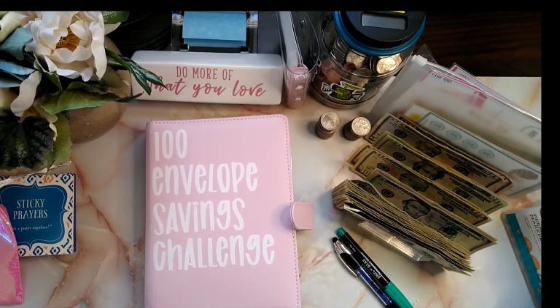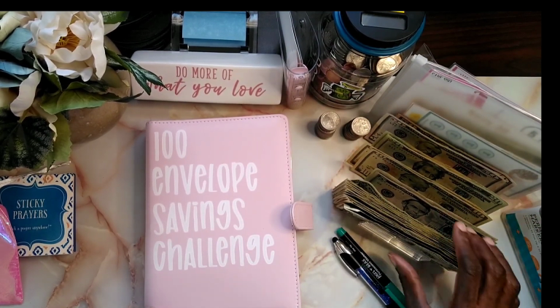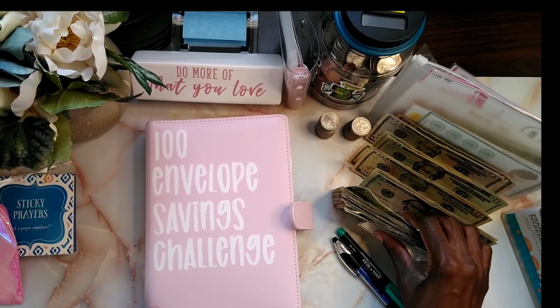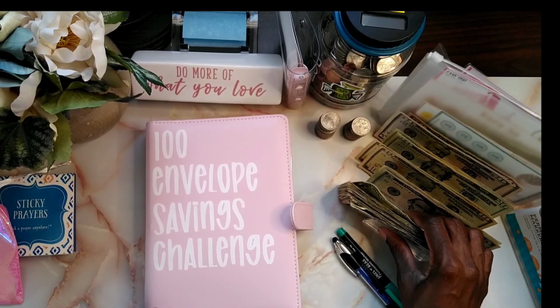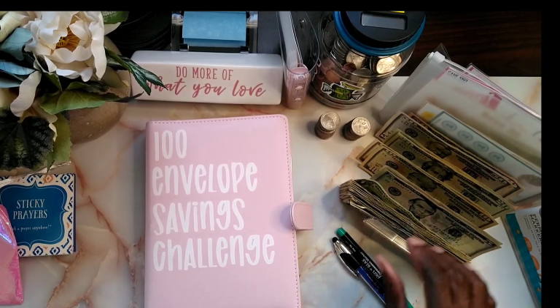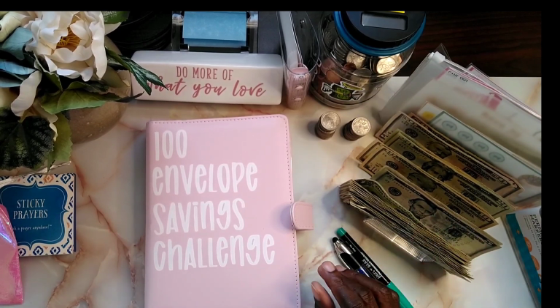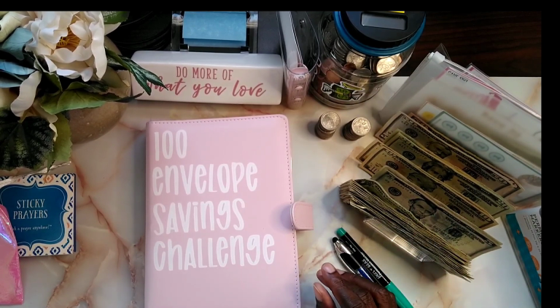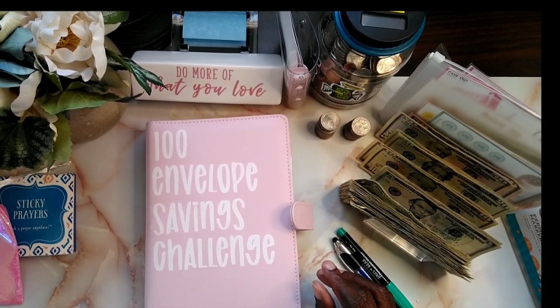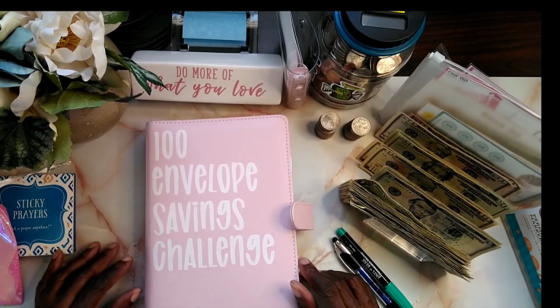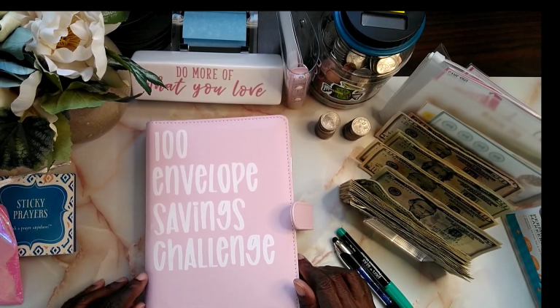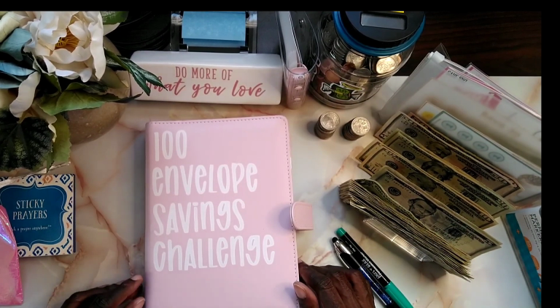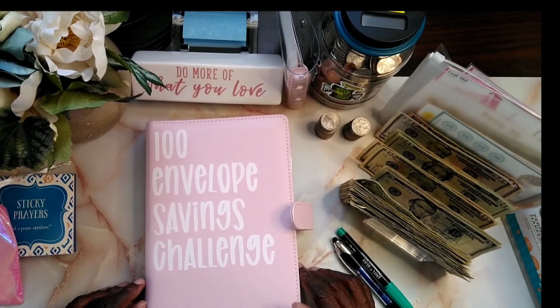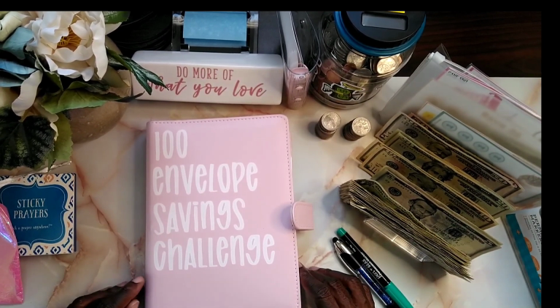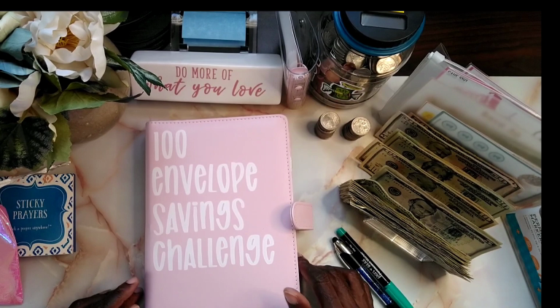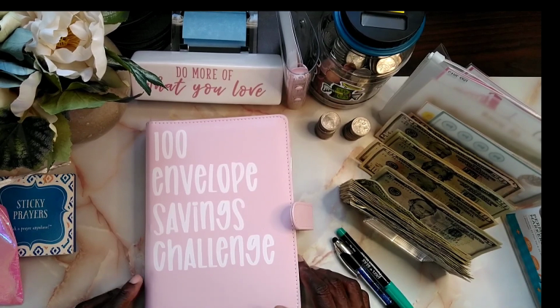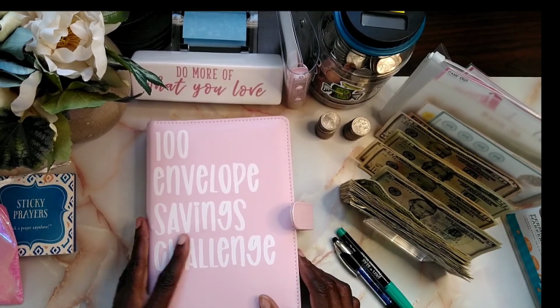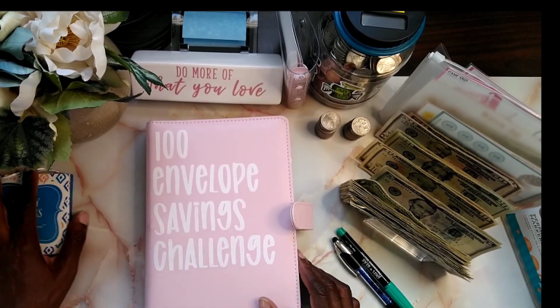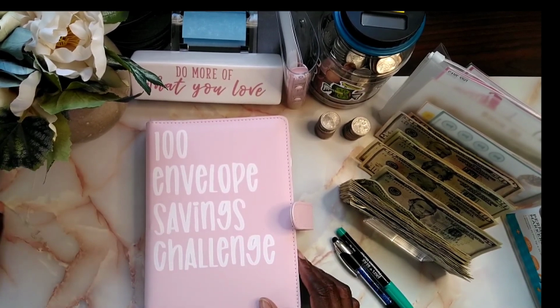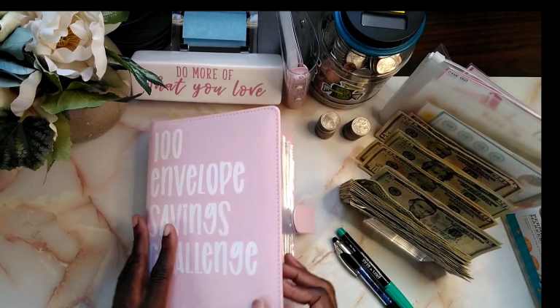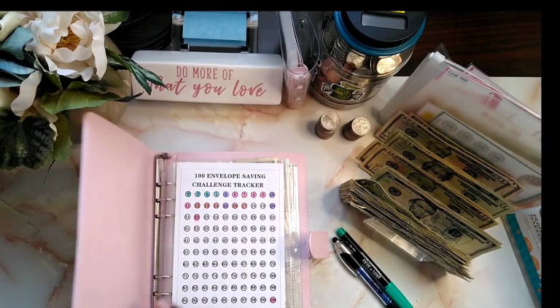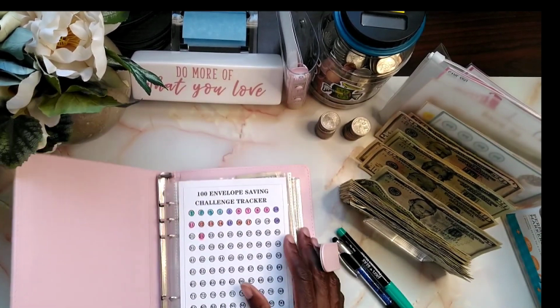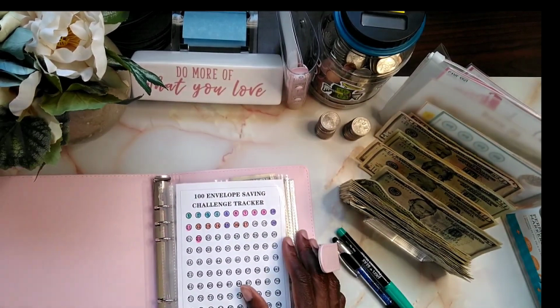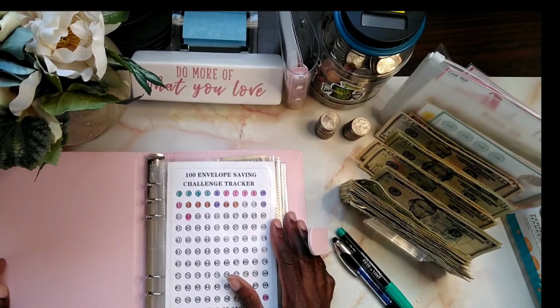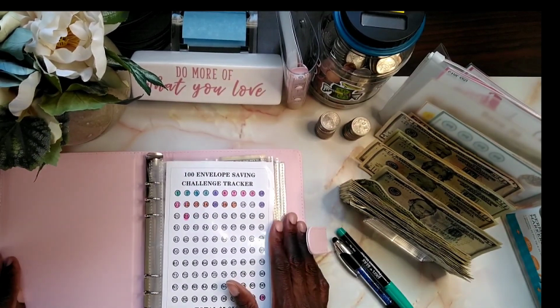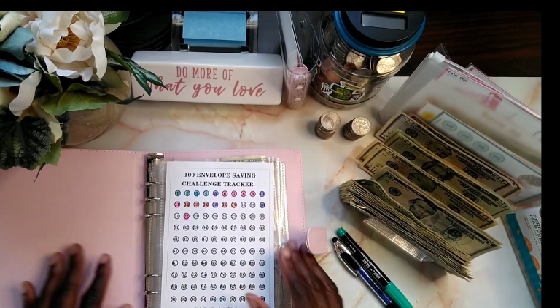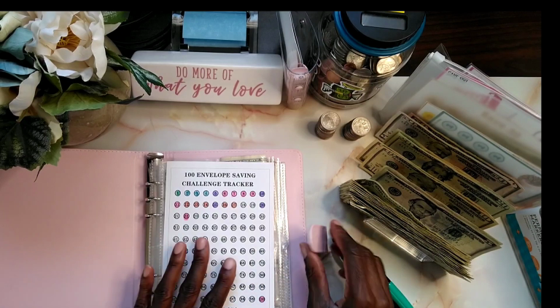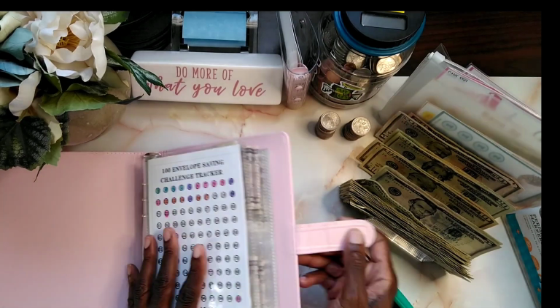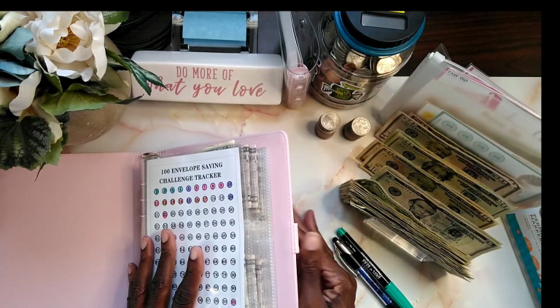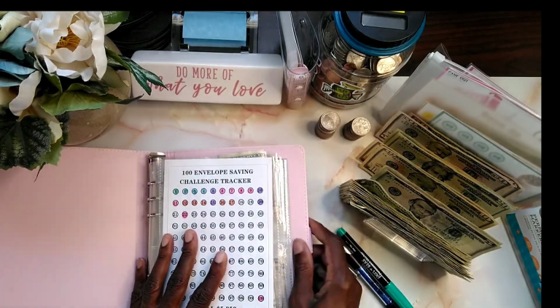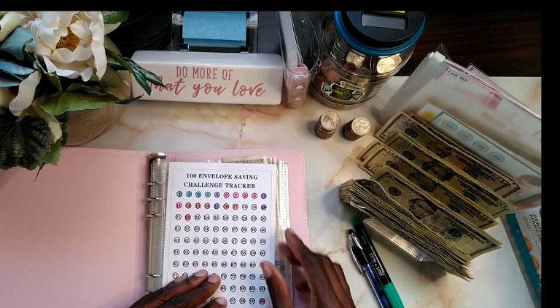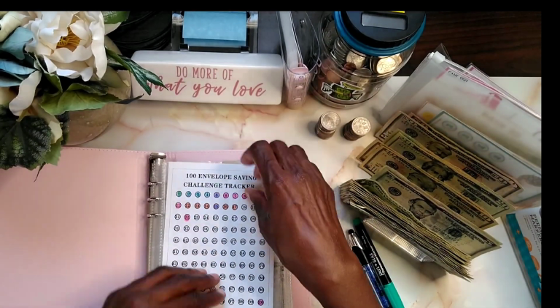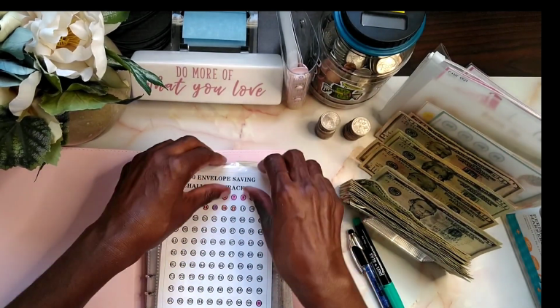Today I'm also going to be stuffing my coins — I've got some quarters here that I want to stuff. And this is my 100-envelope challenge, so we're going to be doing that today.